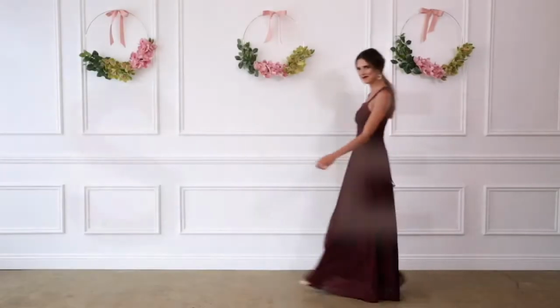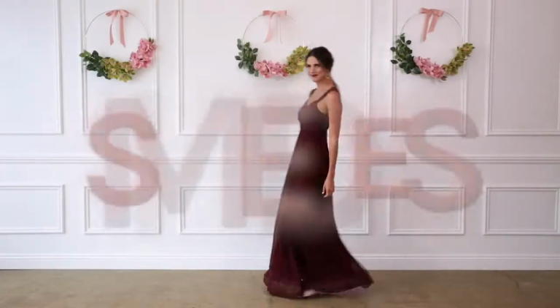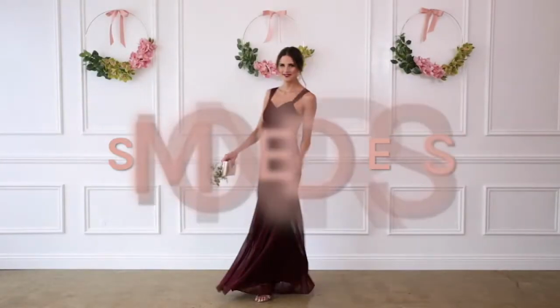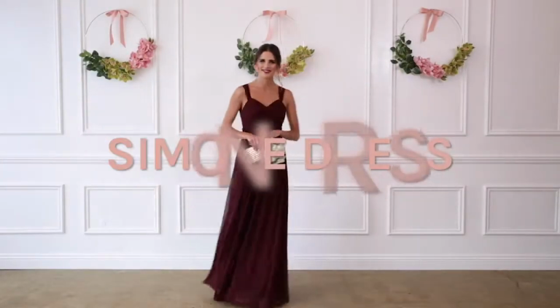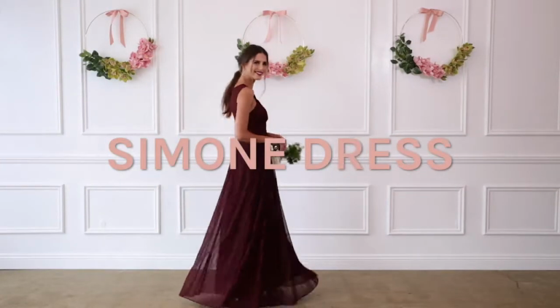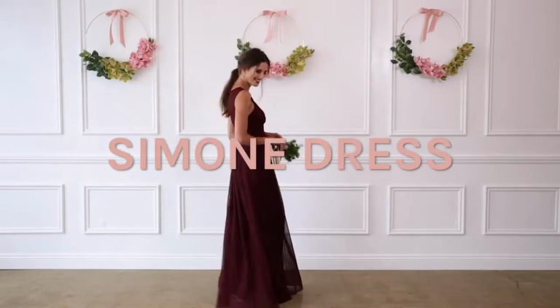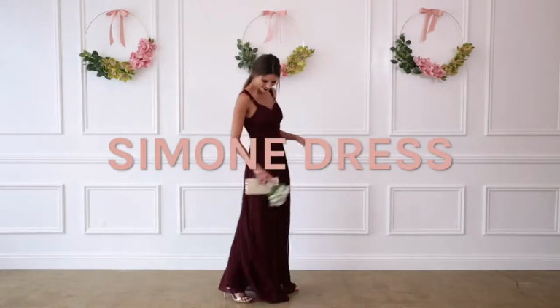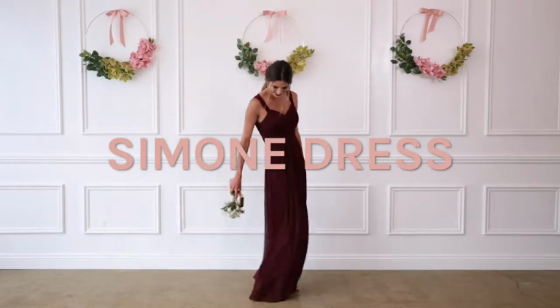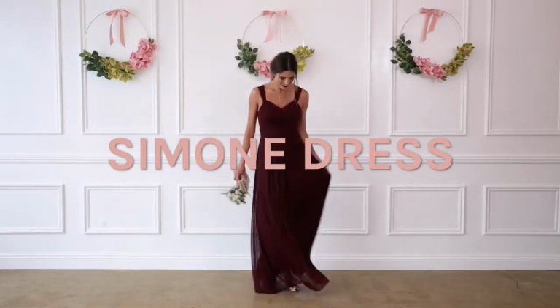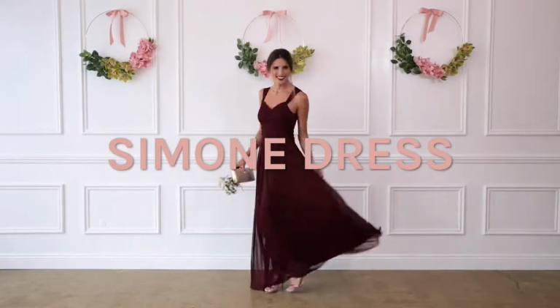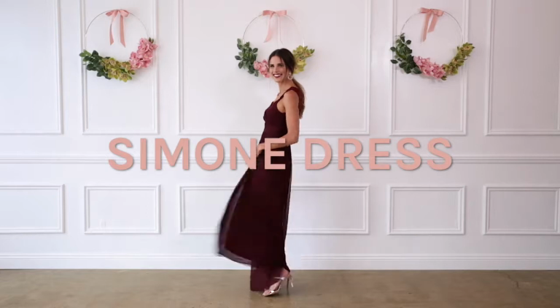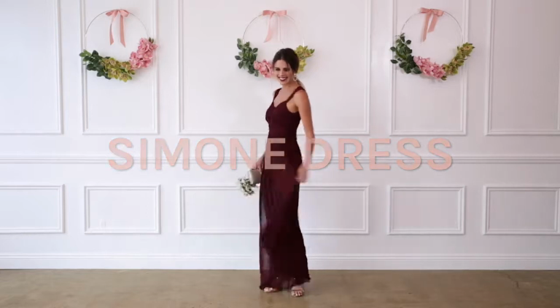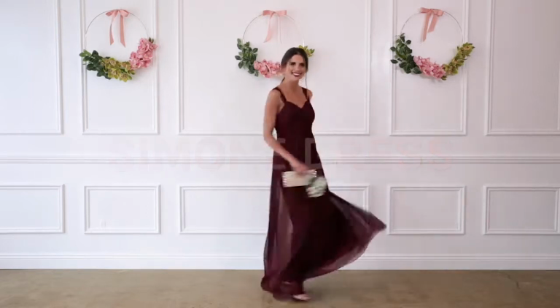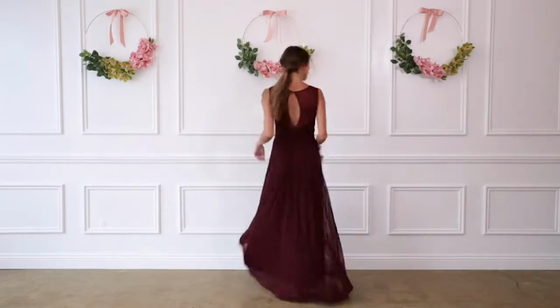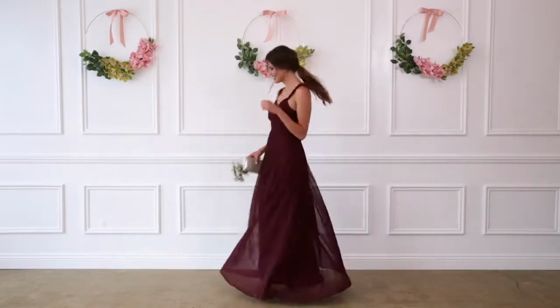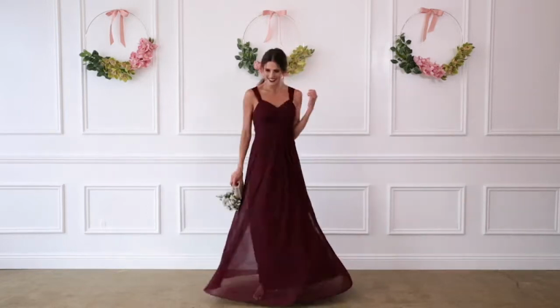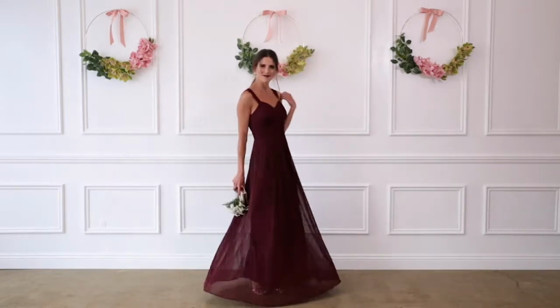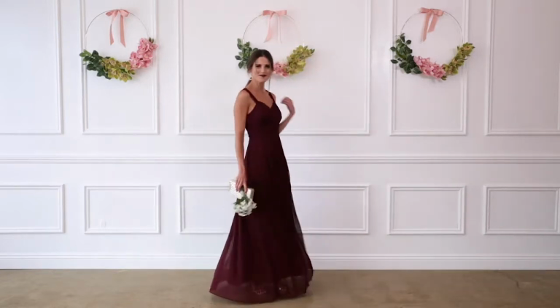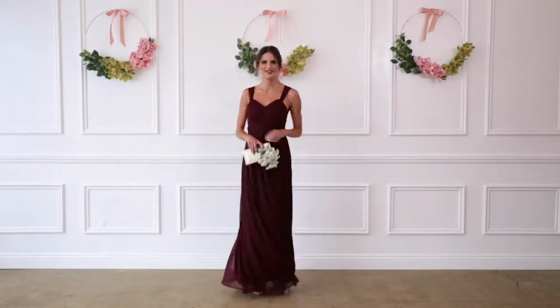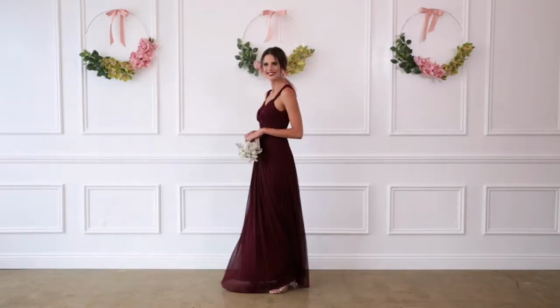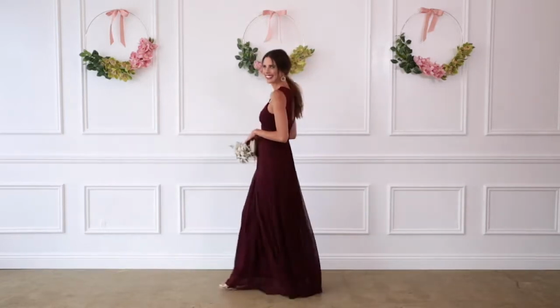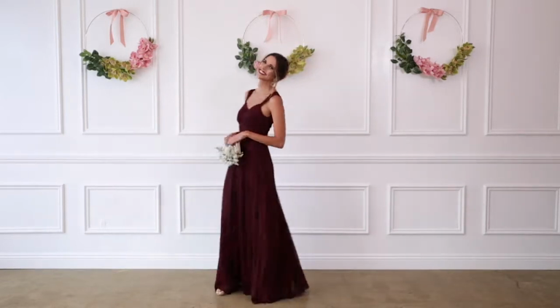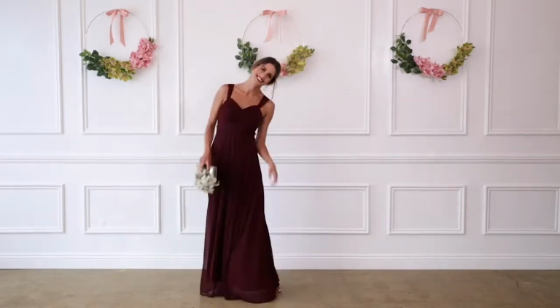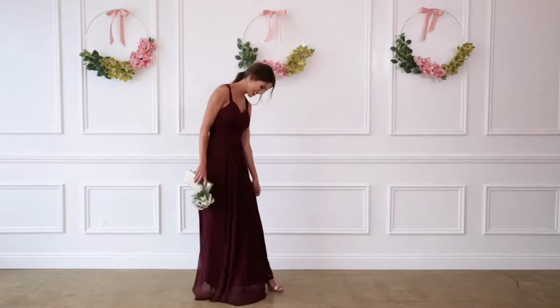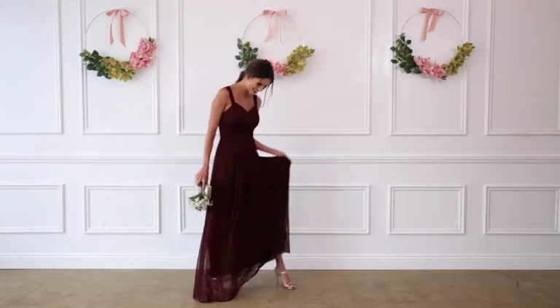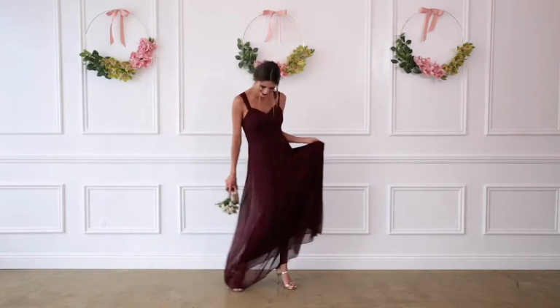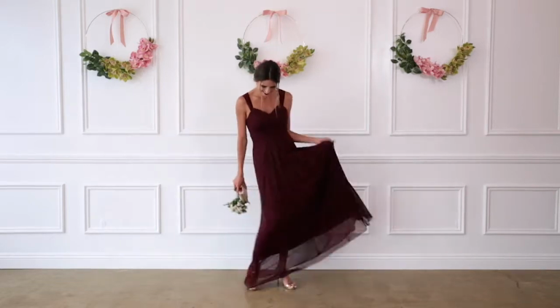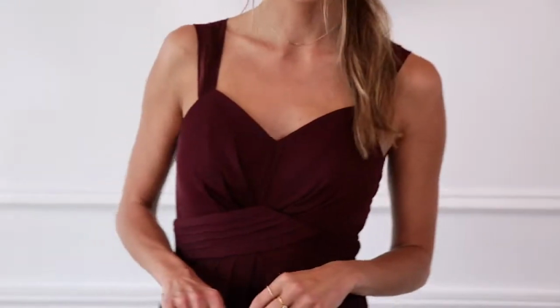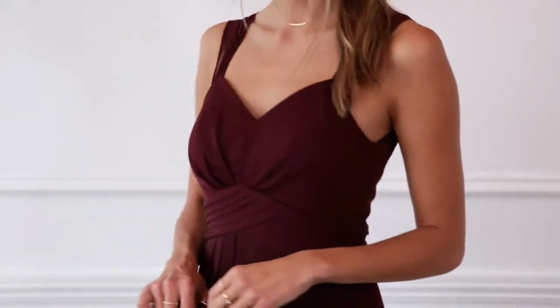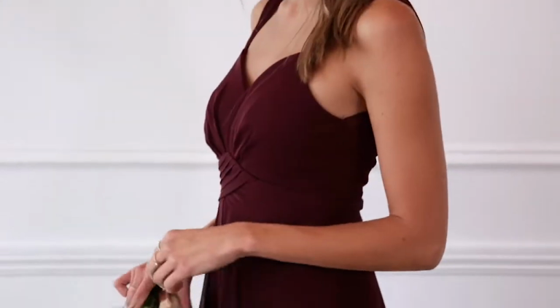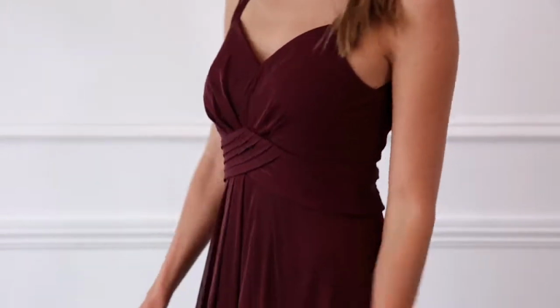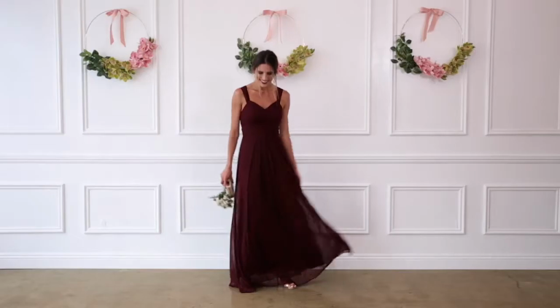Want to make an entrance? Do it in our Simone dress. It's simple and chic up front and a total party in the back. It's made in a lightweight mesh fabric and features a flattering v-neck front and a raised empire waist.